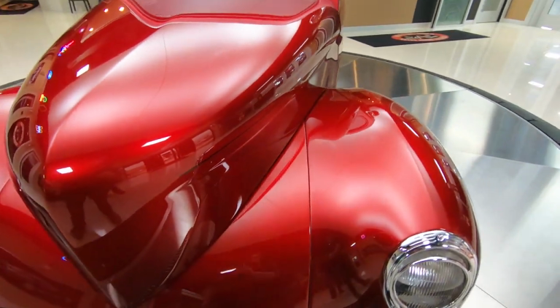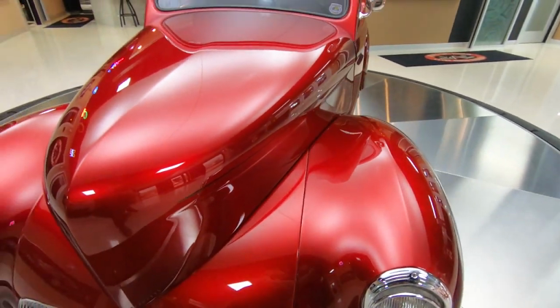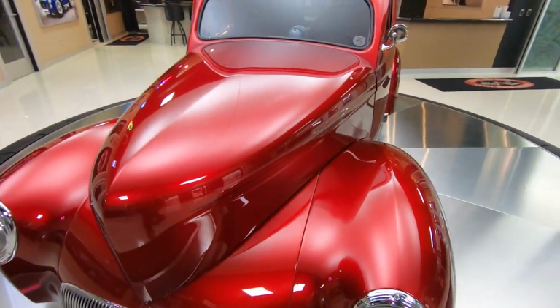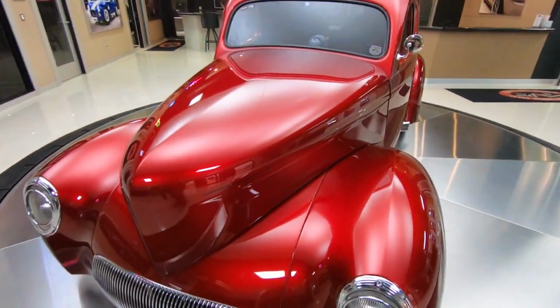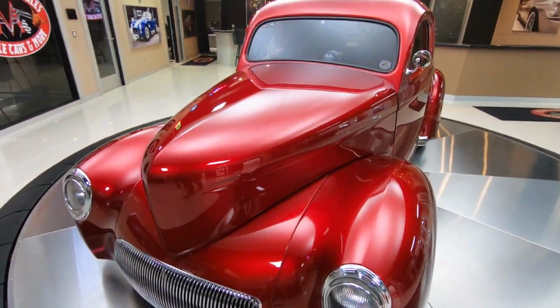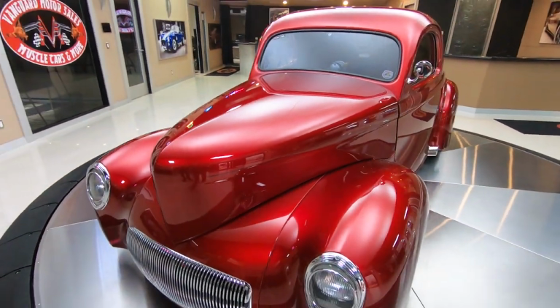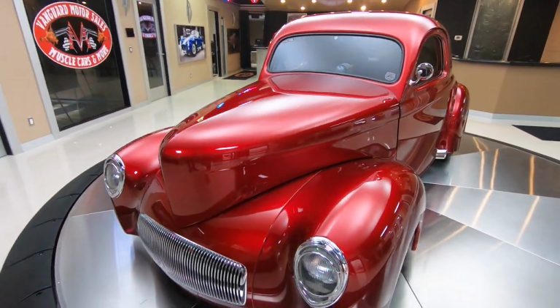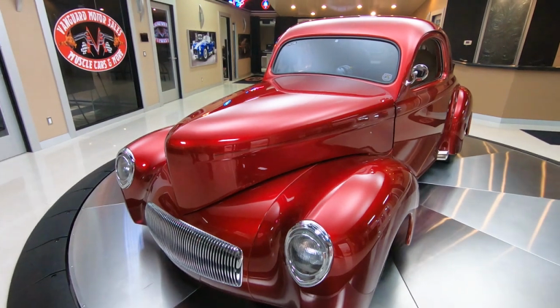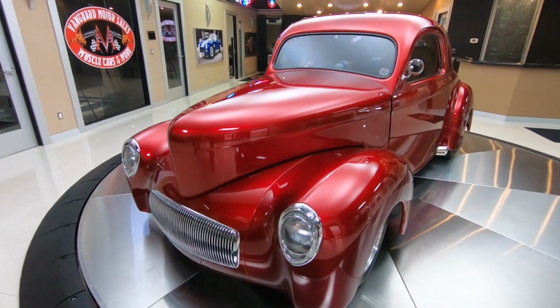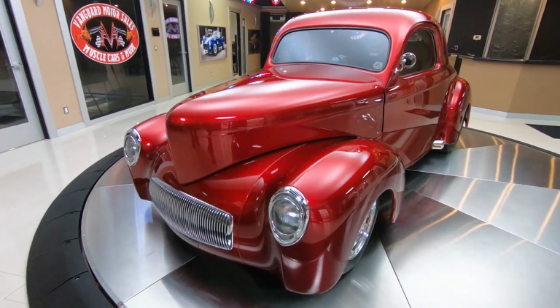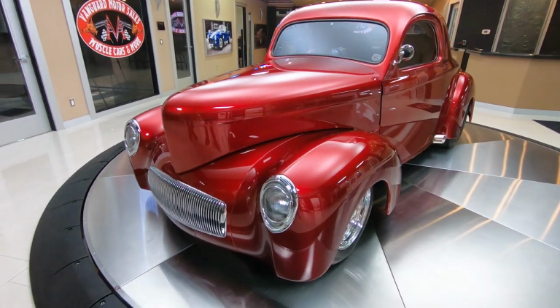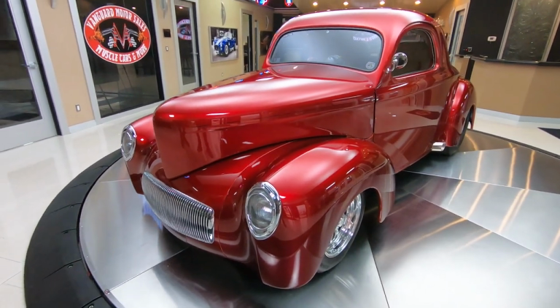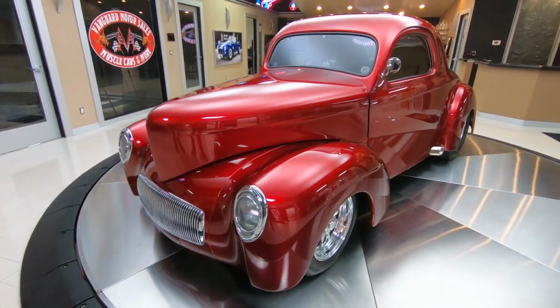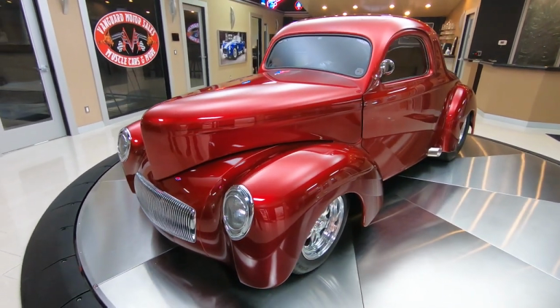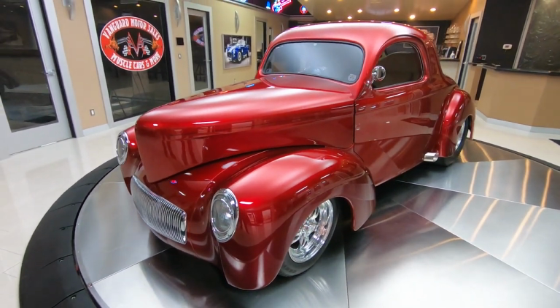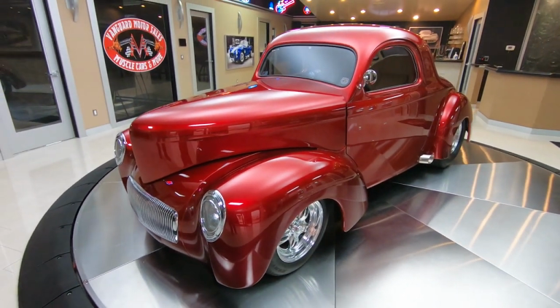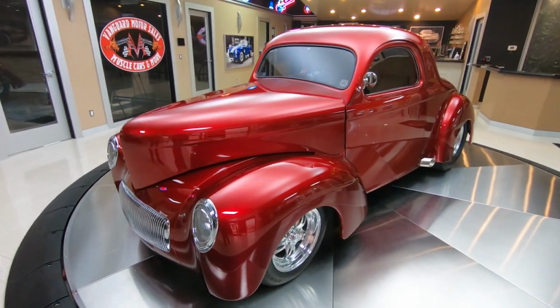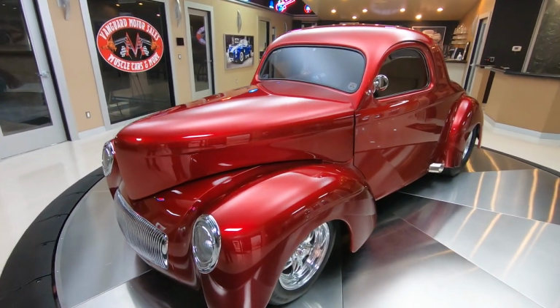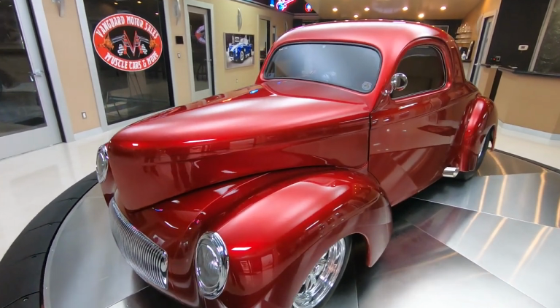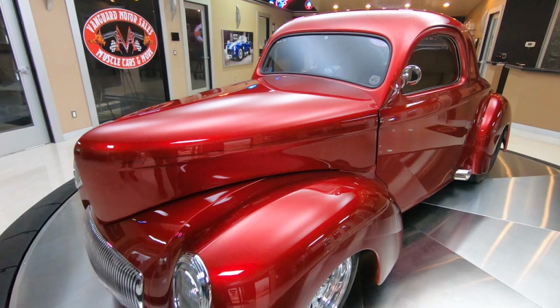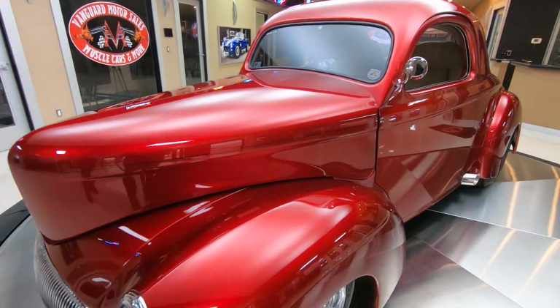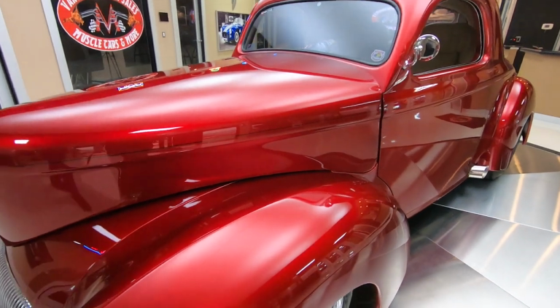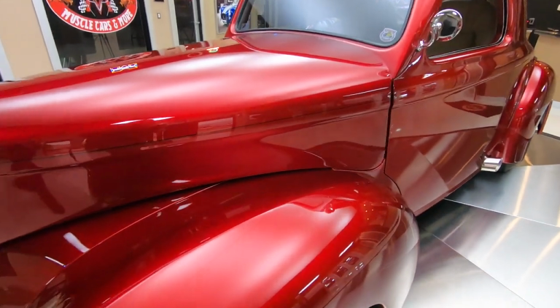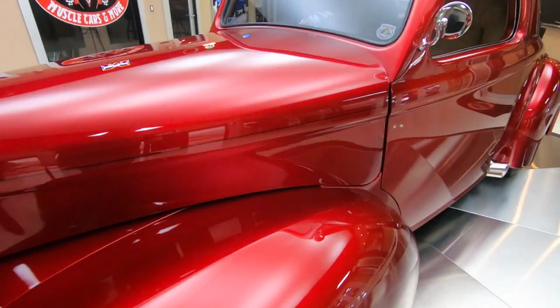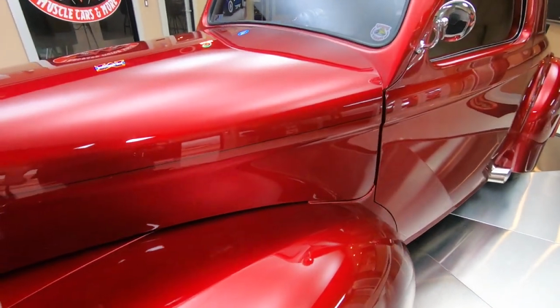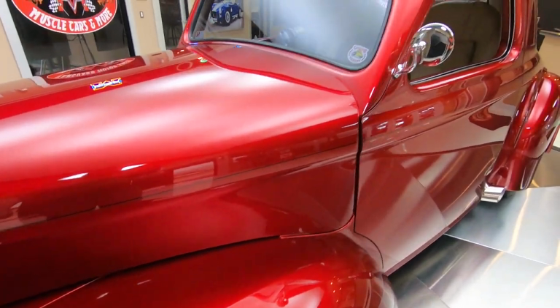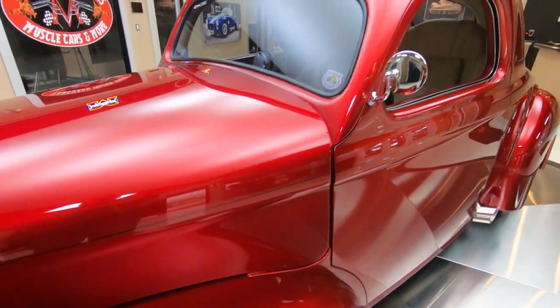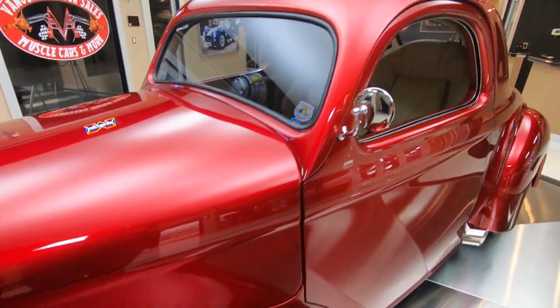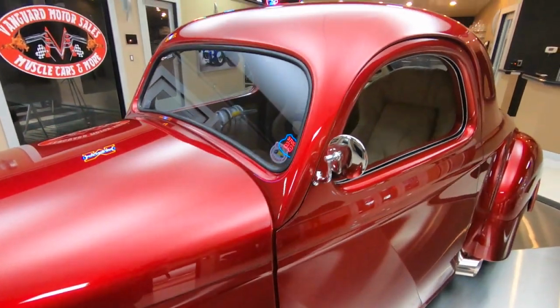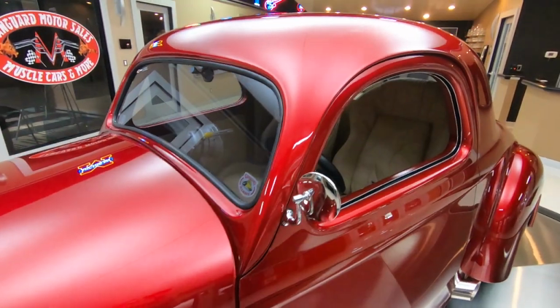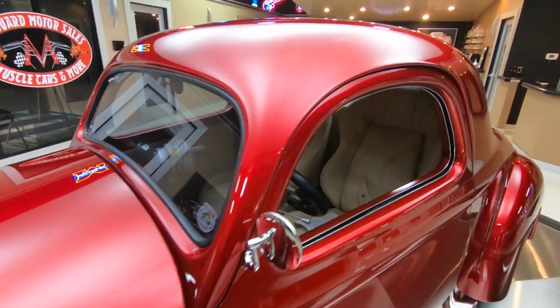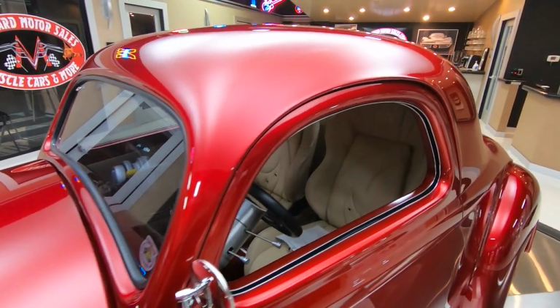And a big block under the hood. We're going to get the hood up here for you in a minute after we get out and drive it. We're going to put it up on the lift so you can check it out on the bottom side. We're going to show you everything you need to see so you can make a great decision.